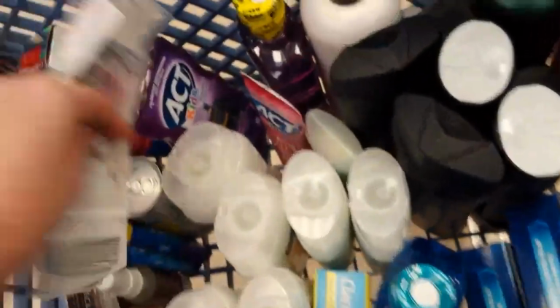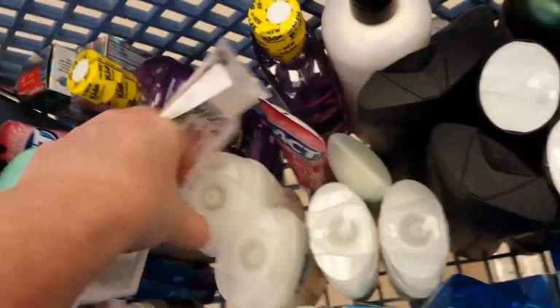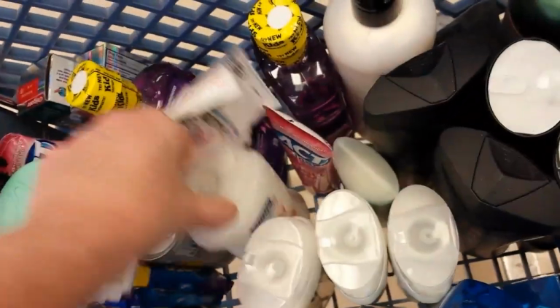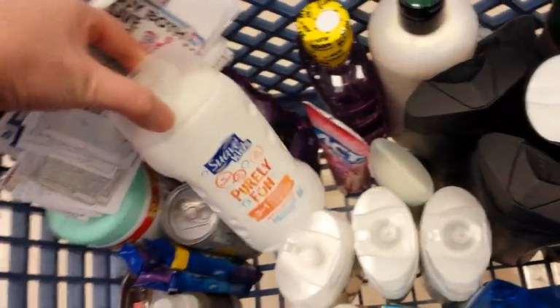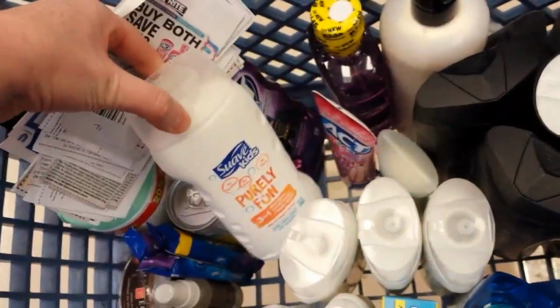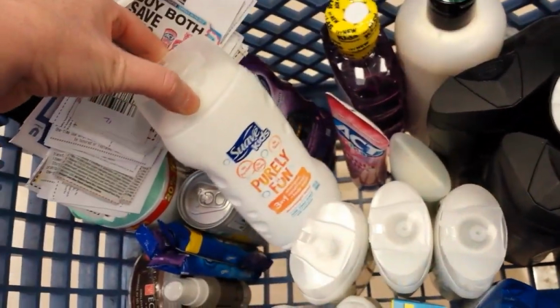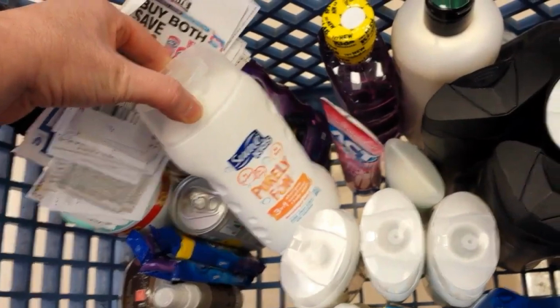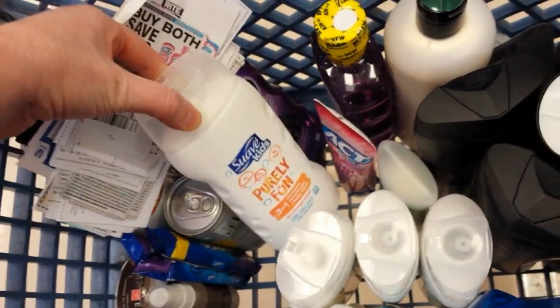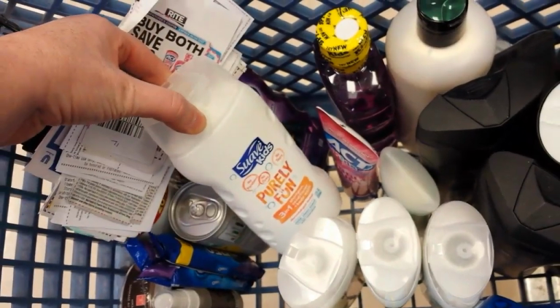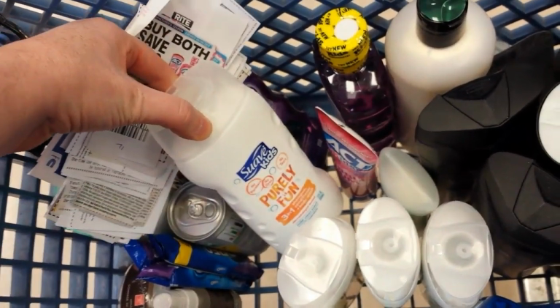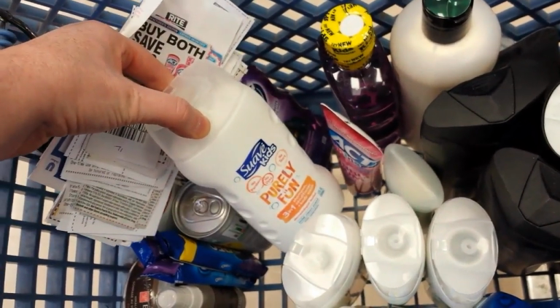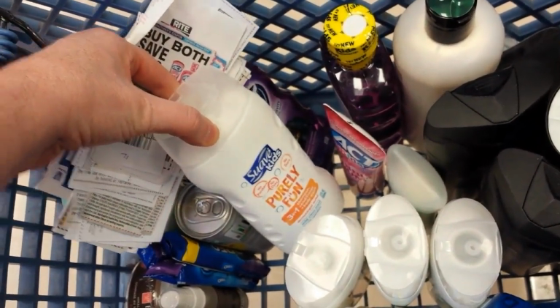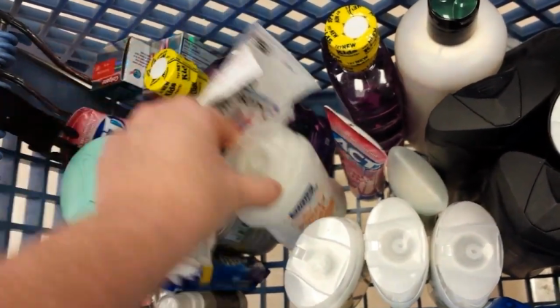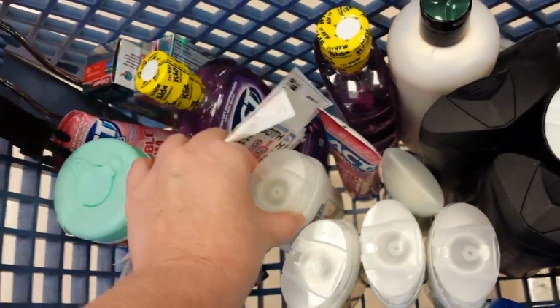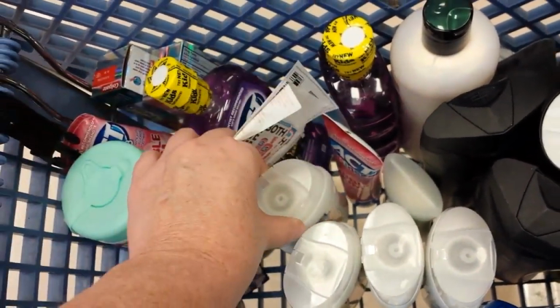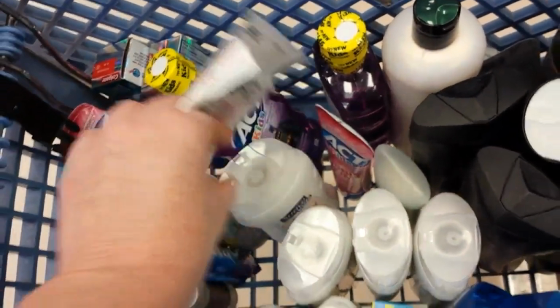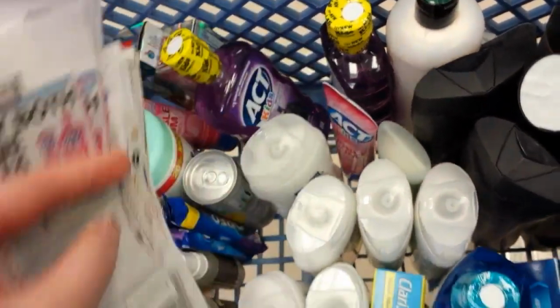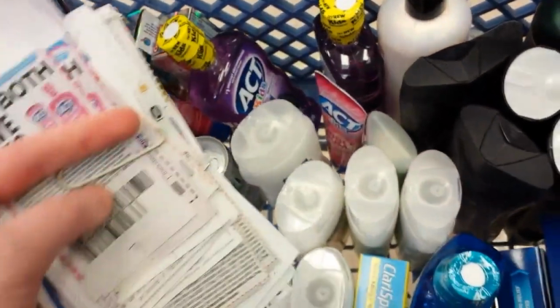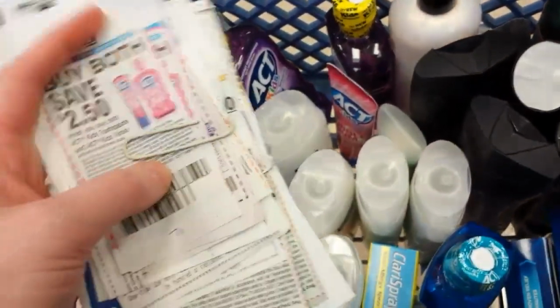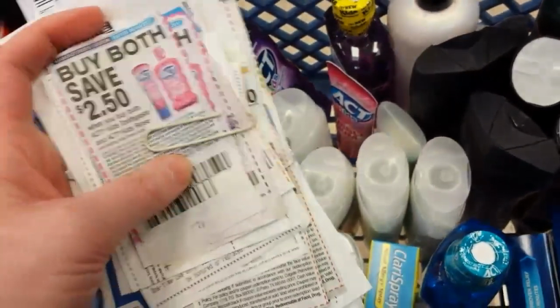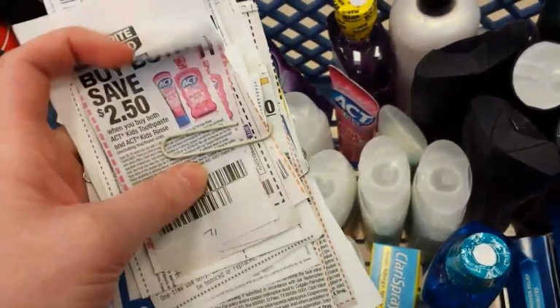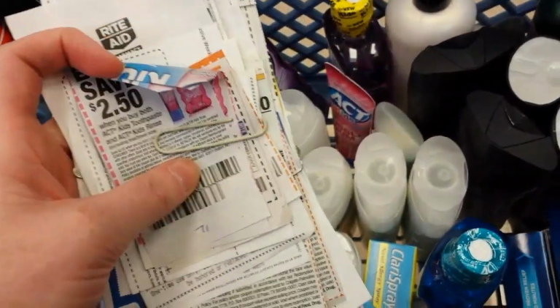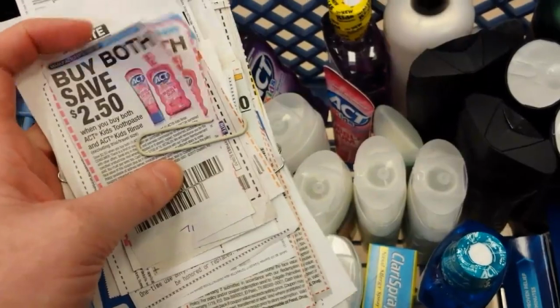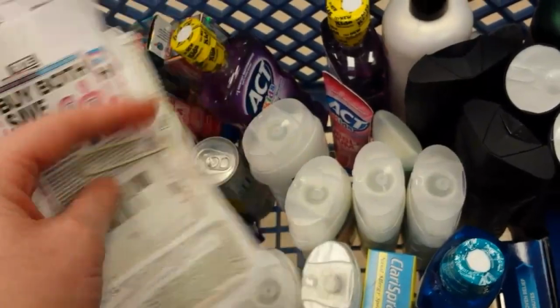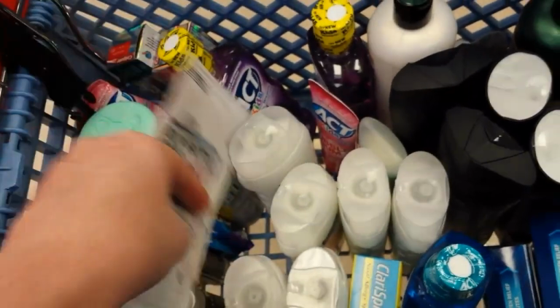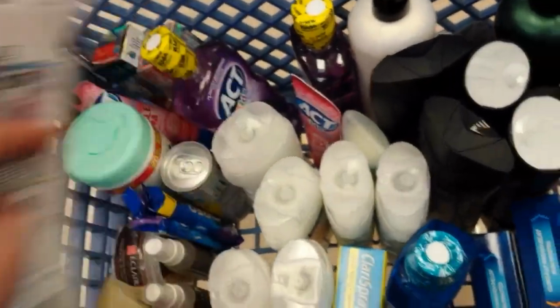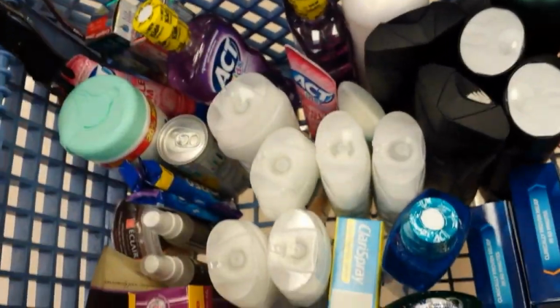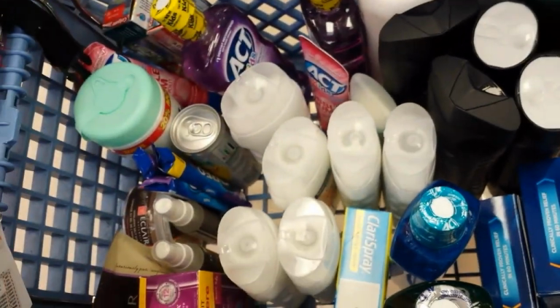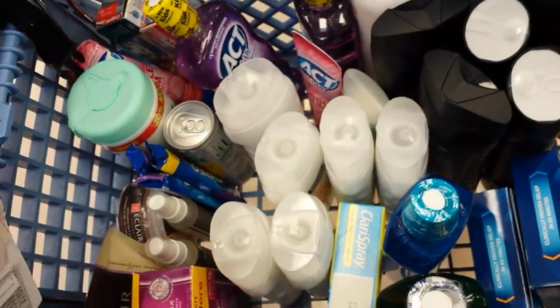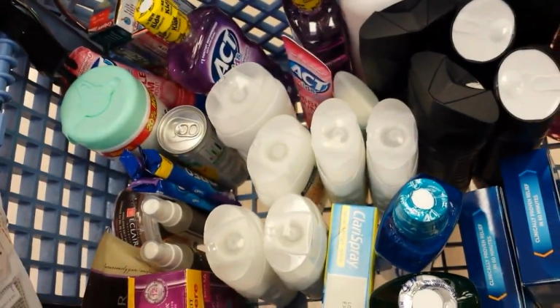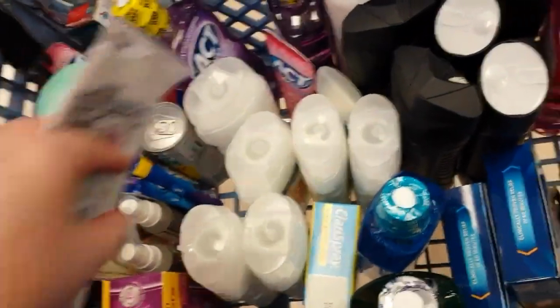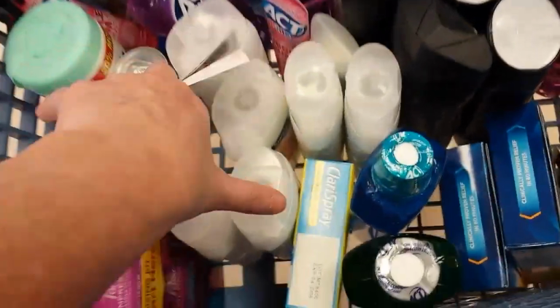And the Suave Kids — there's a monthly deal on that. Buy two and get 200 points. And then there's a $3 off two coupon that came in the insert this week.